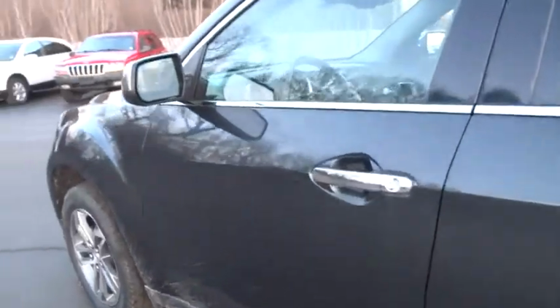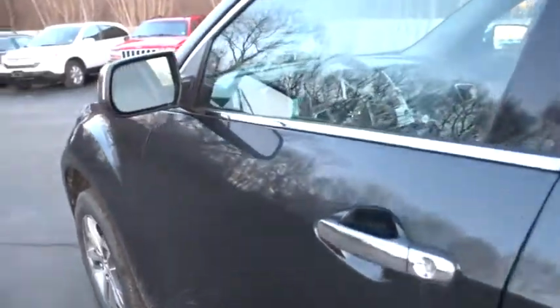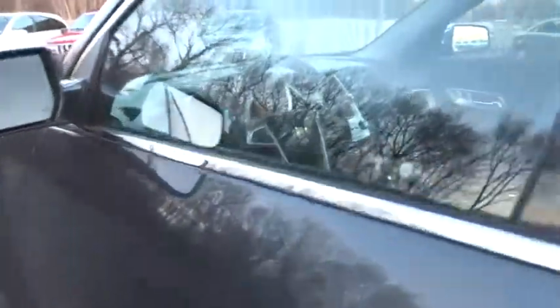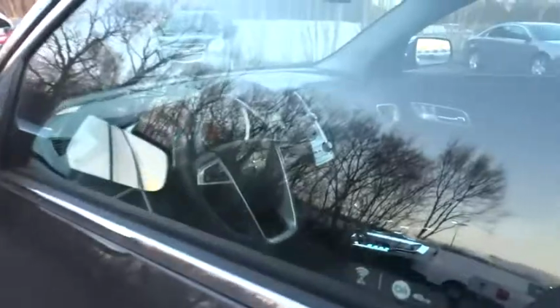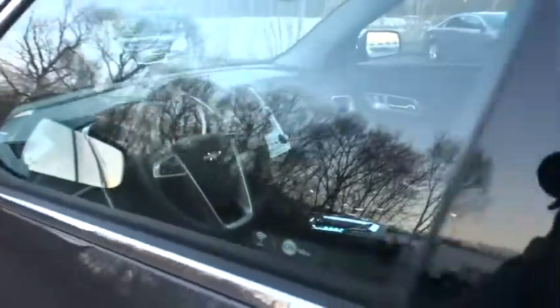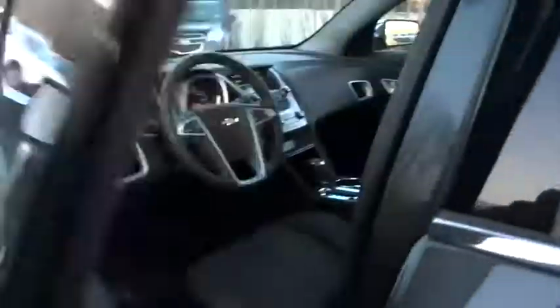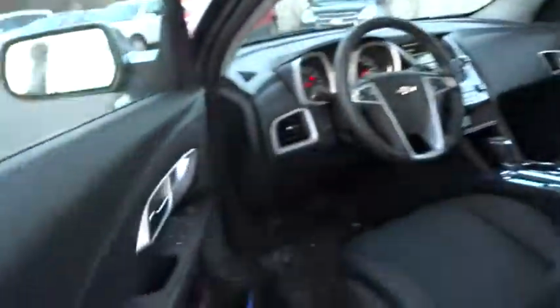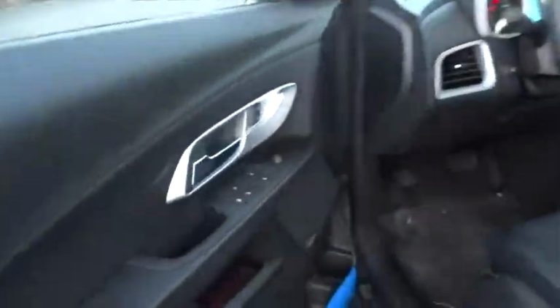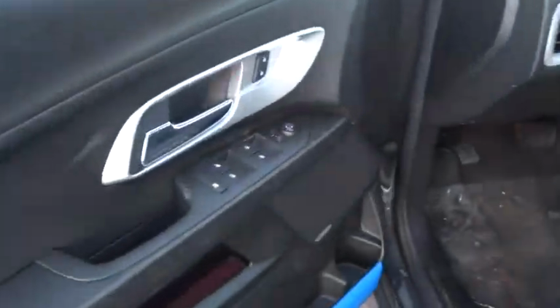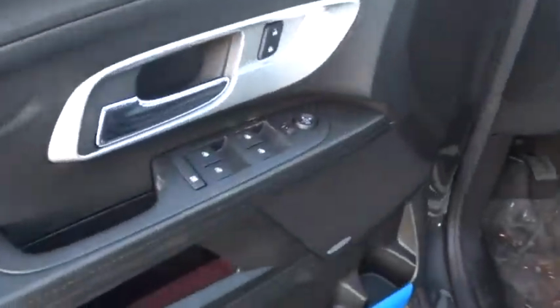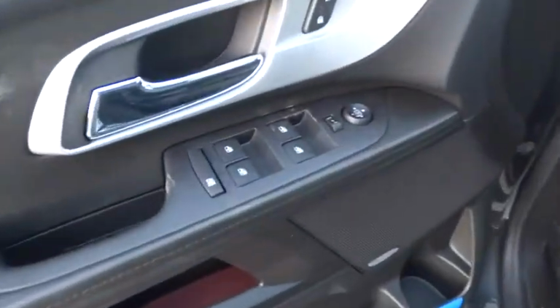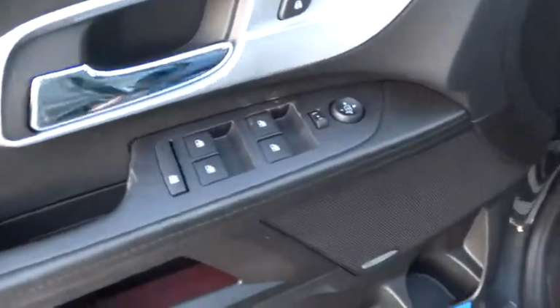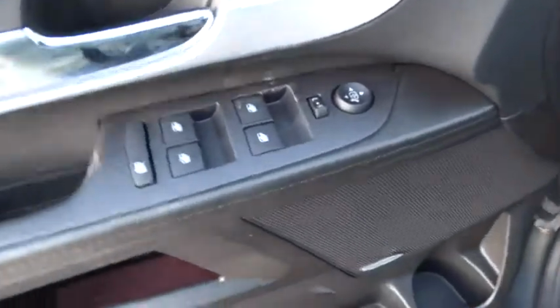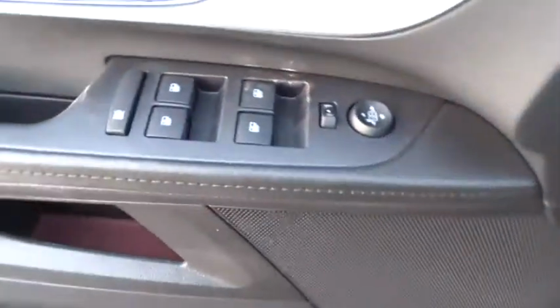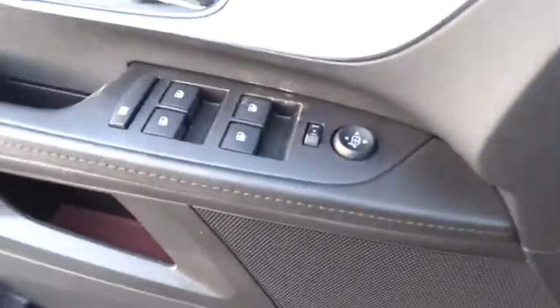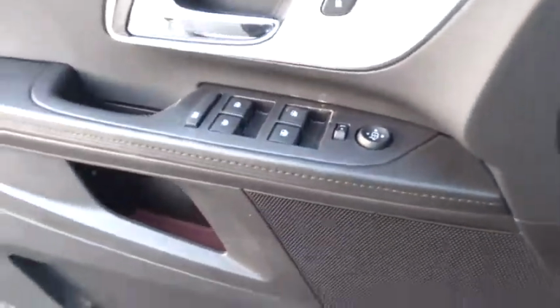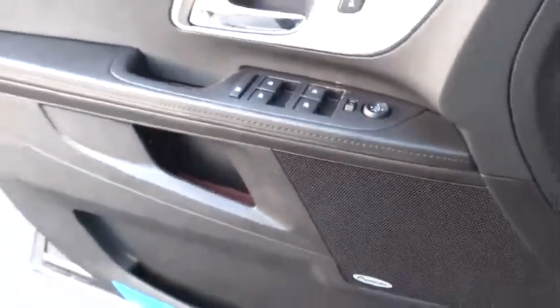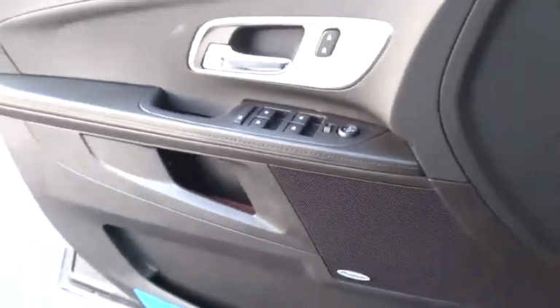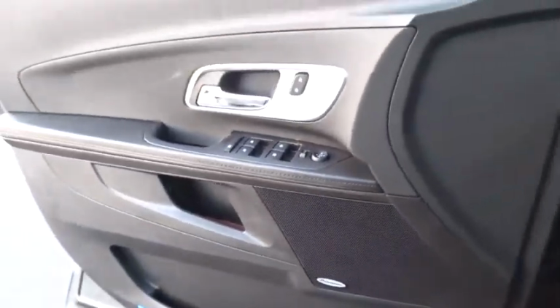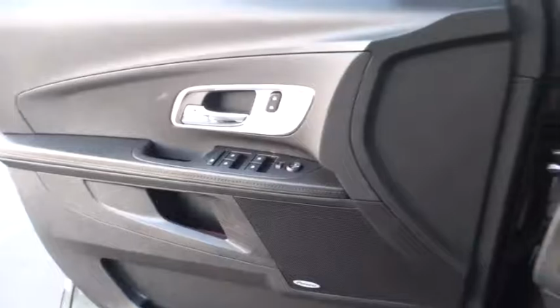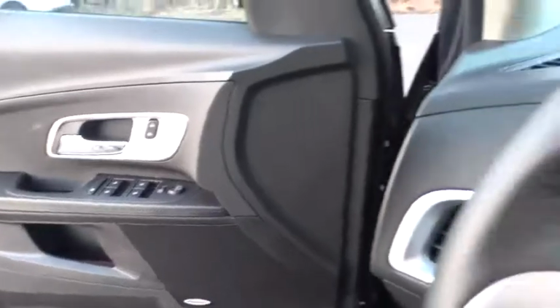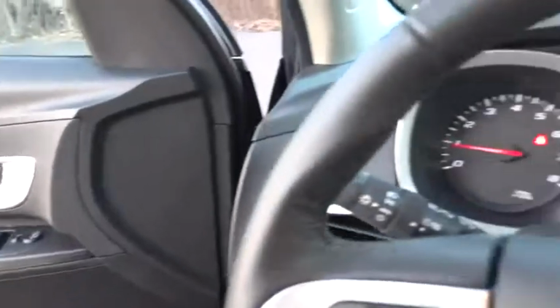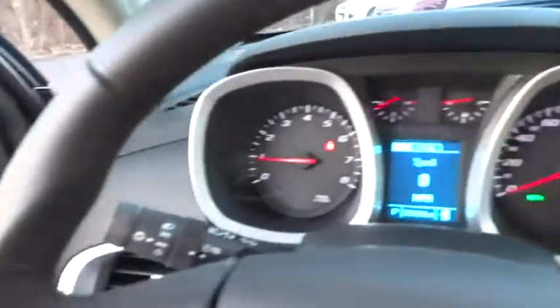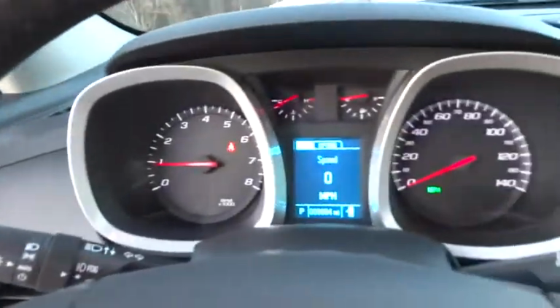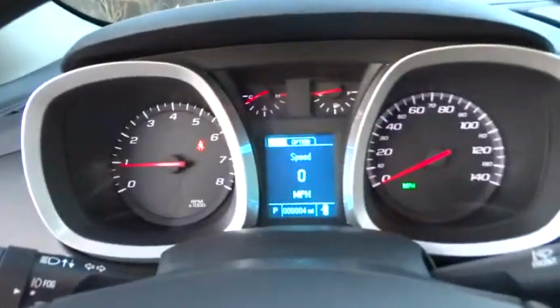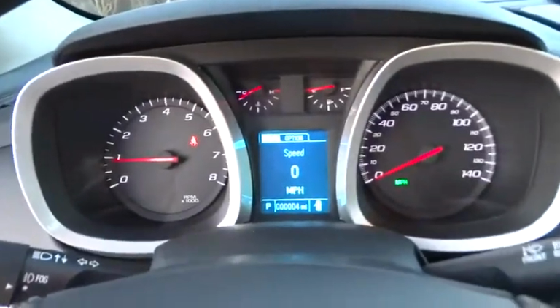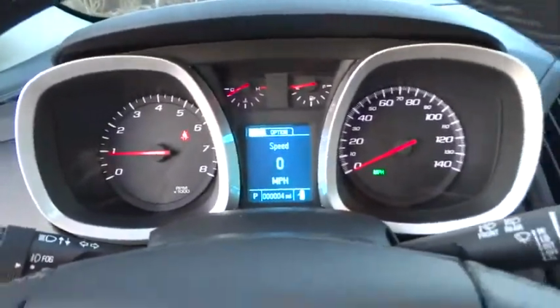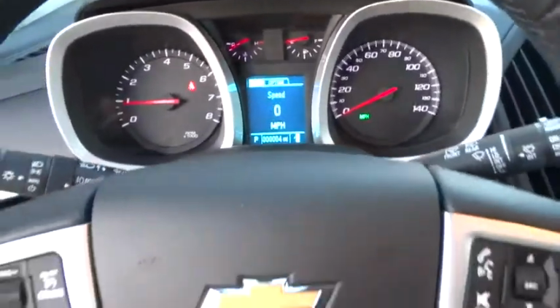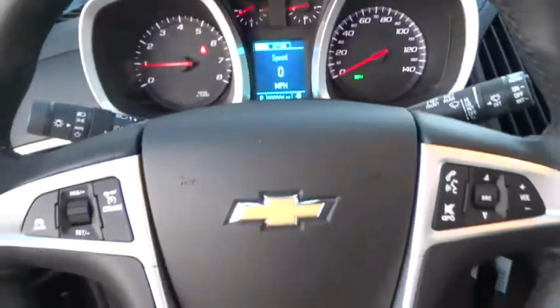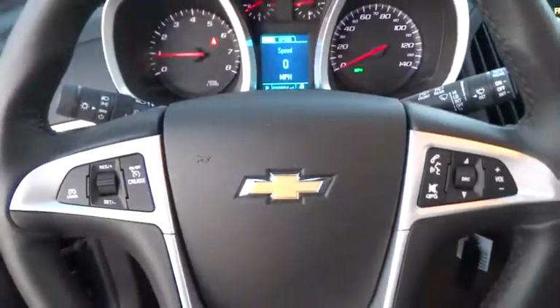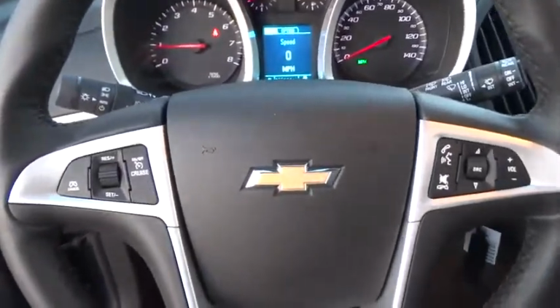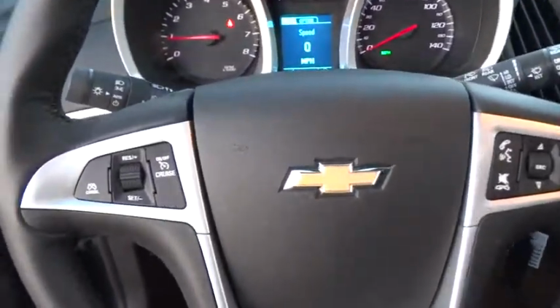Traction control, keyless entry, remote engine start, stability control, steering wheel audio controls, backup camera, power sunroof, anti-lock braking system.